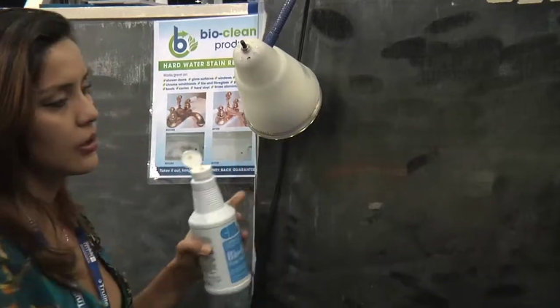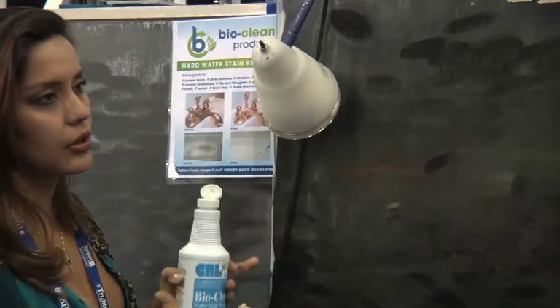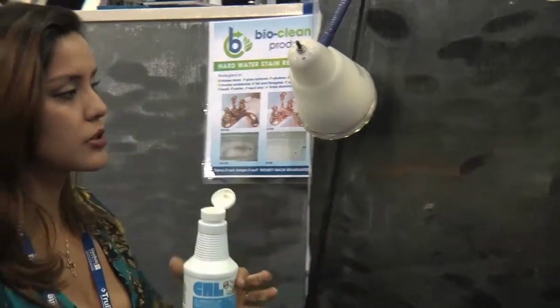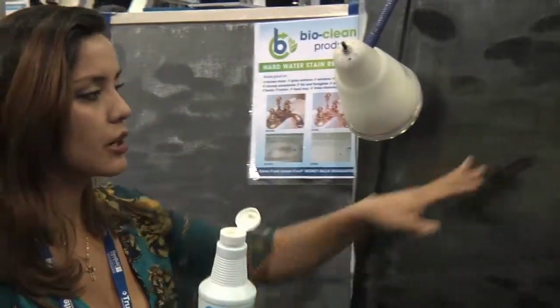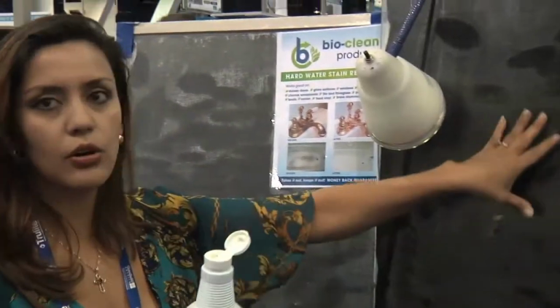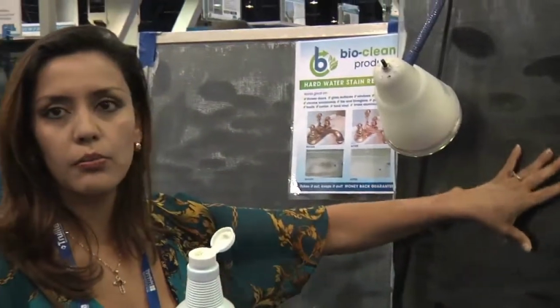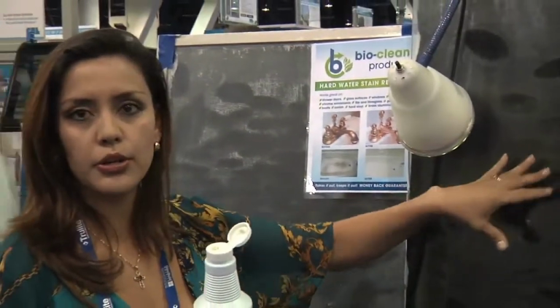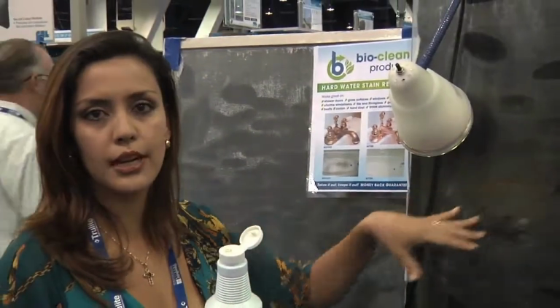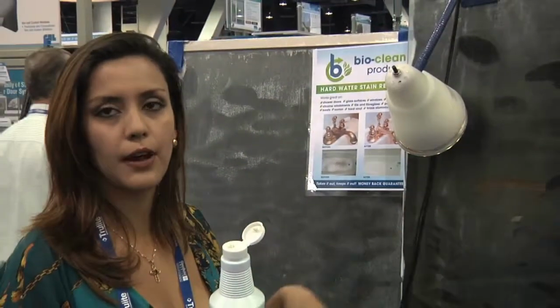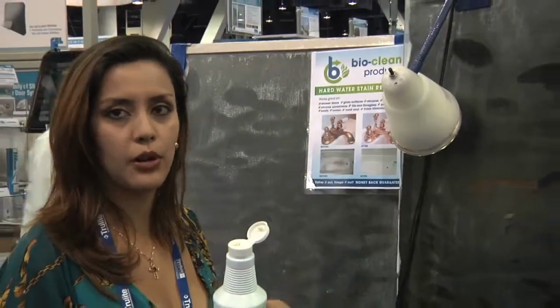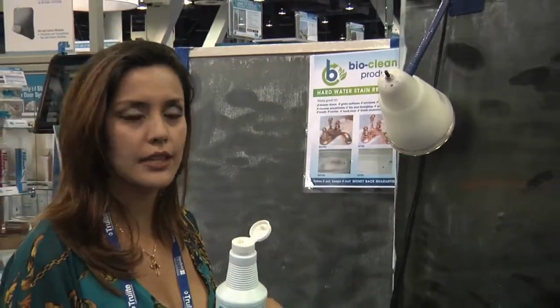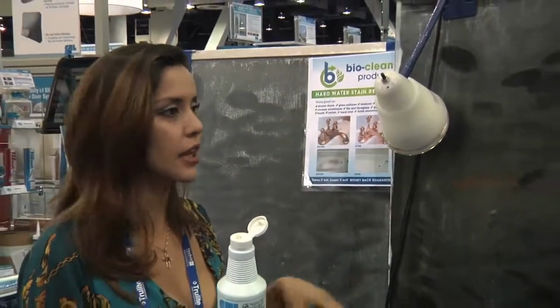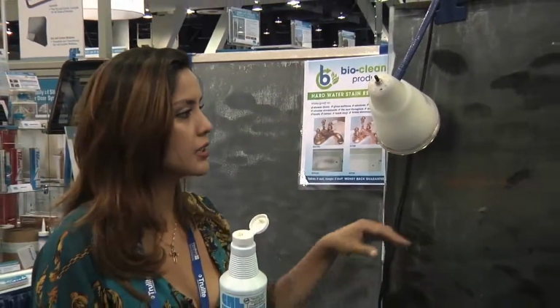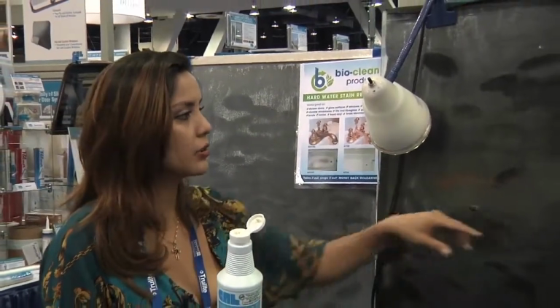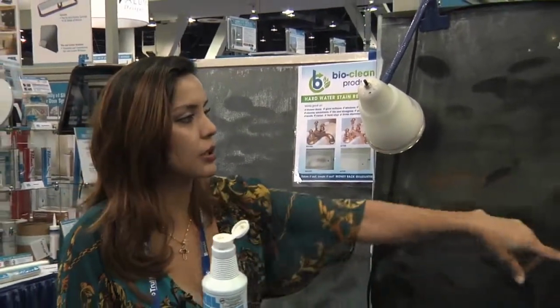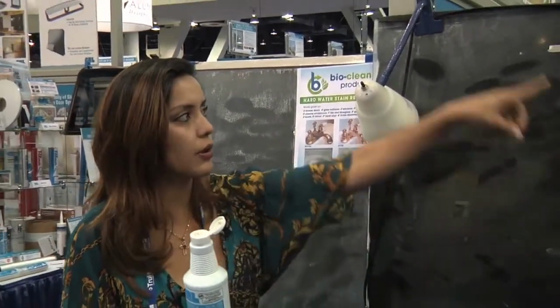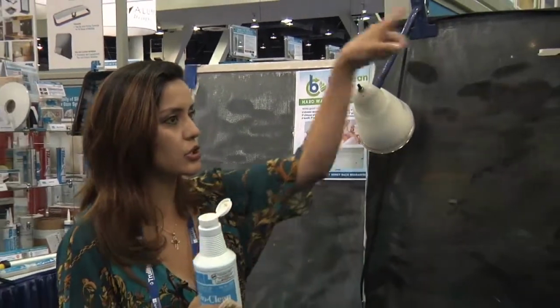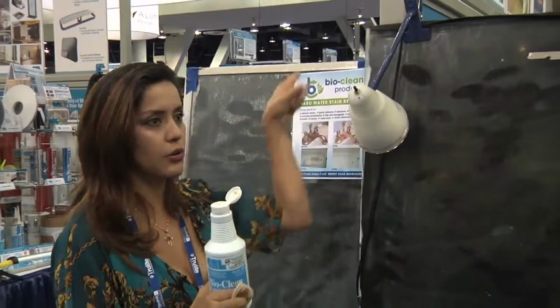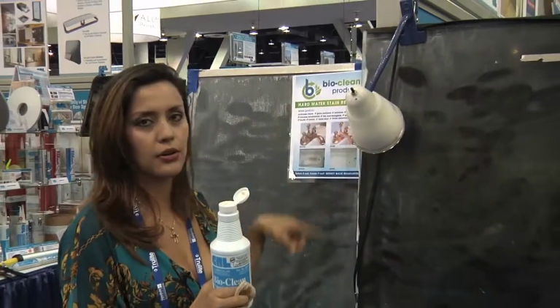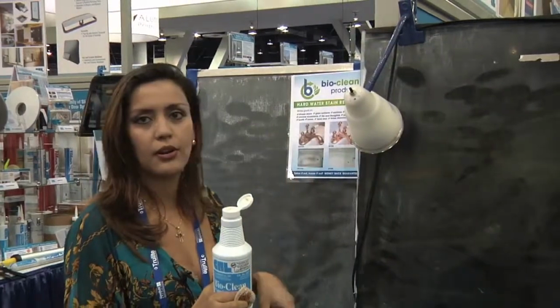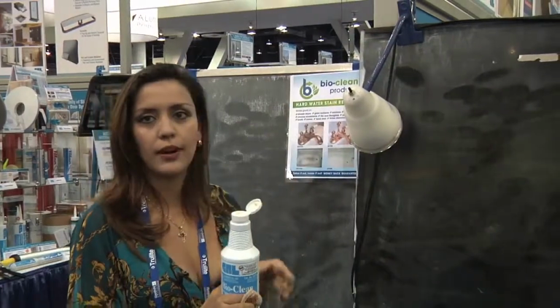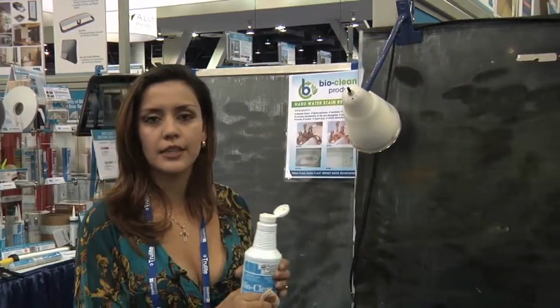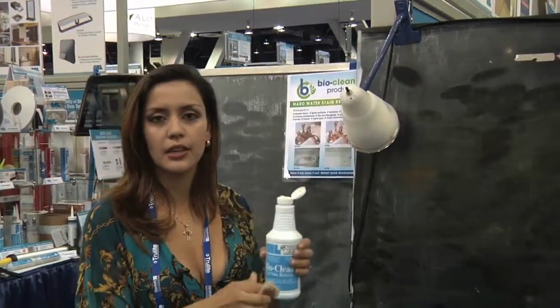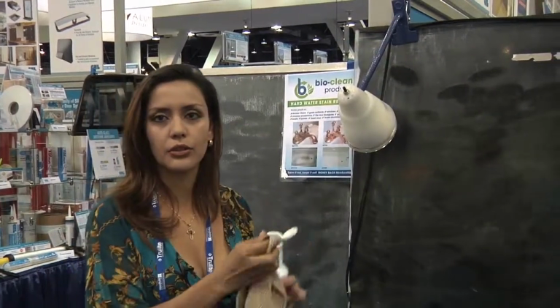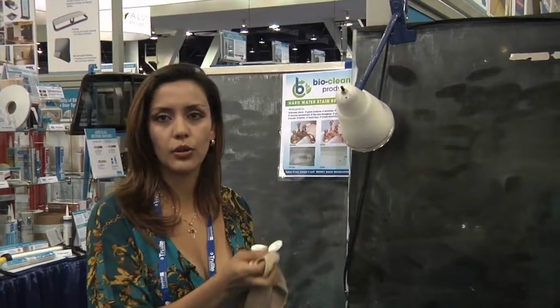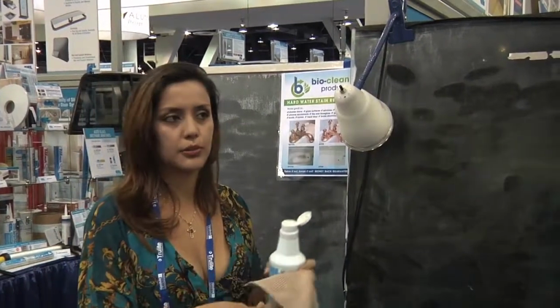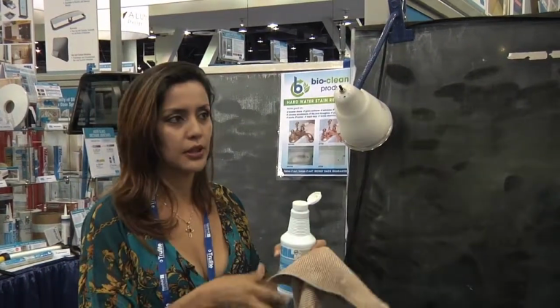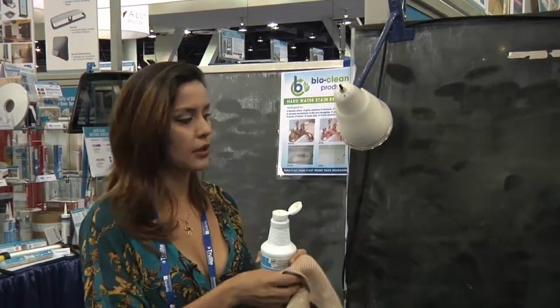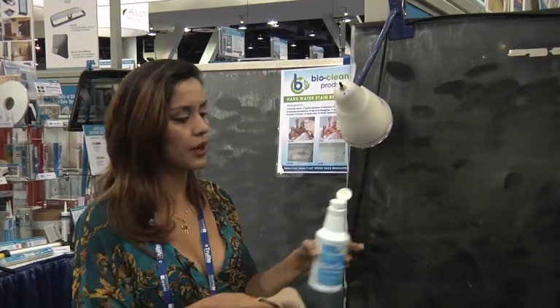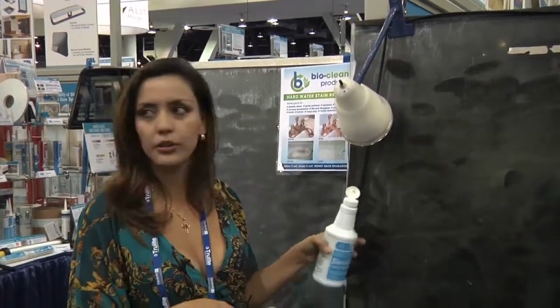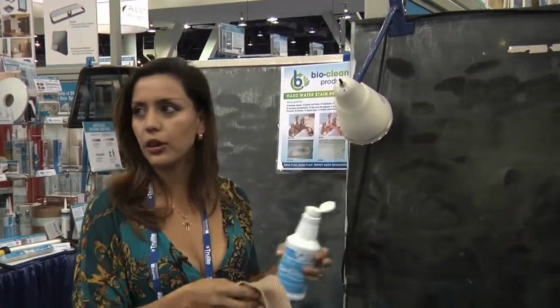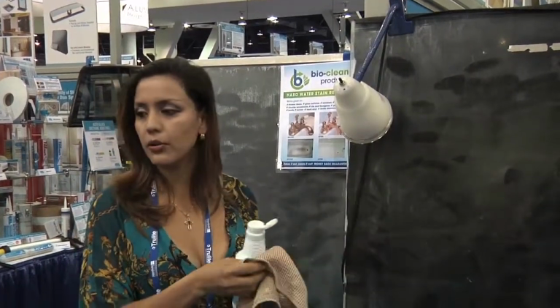You can use it on chrome, porcelain, fiberglass, stainless steel, the seal around the shower door, faucets, countertops, and the ring around the toilet bowl.